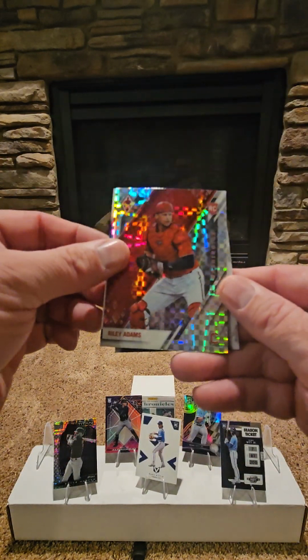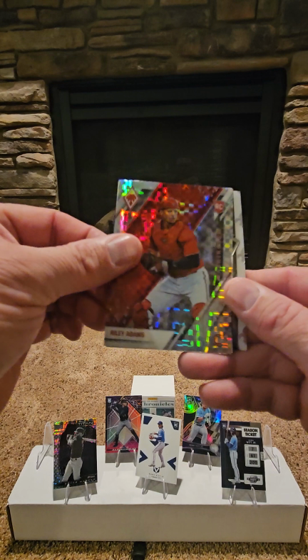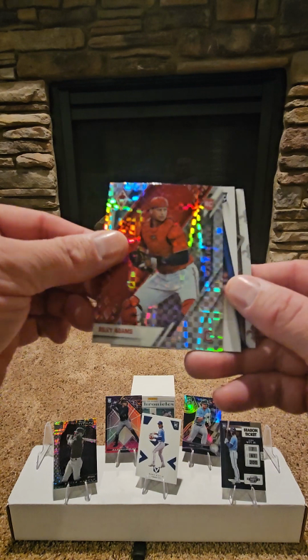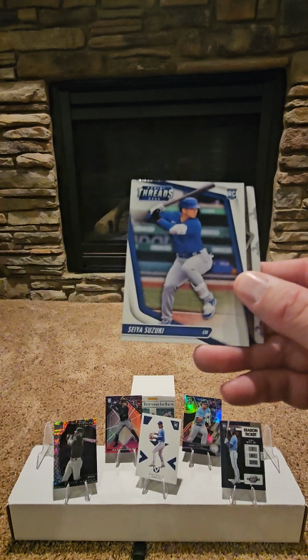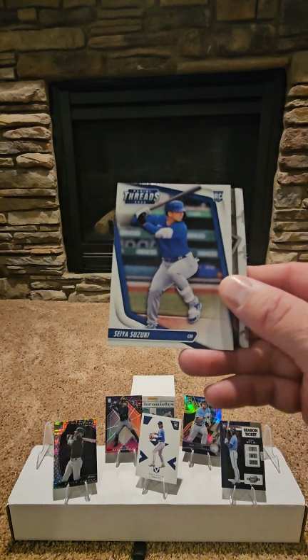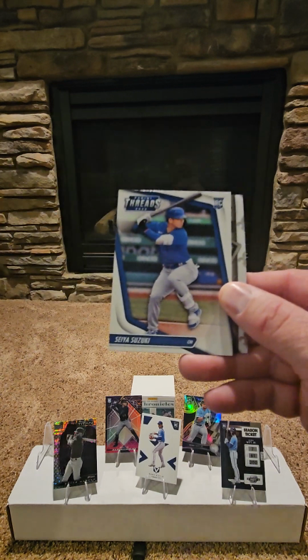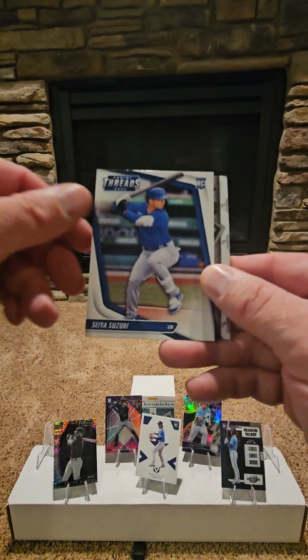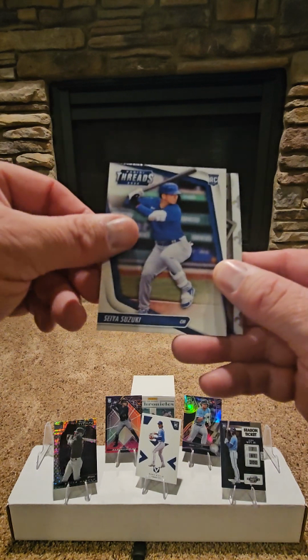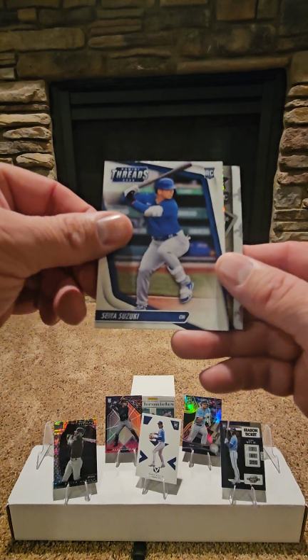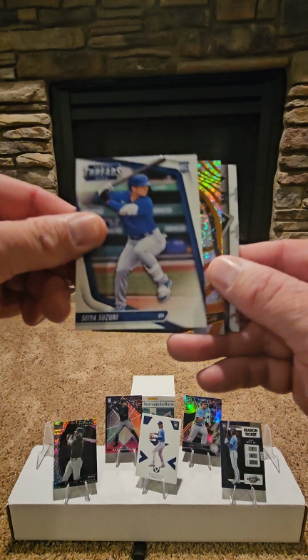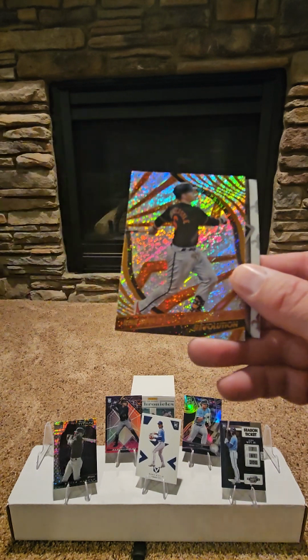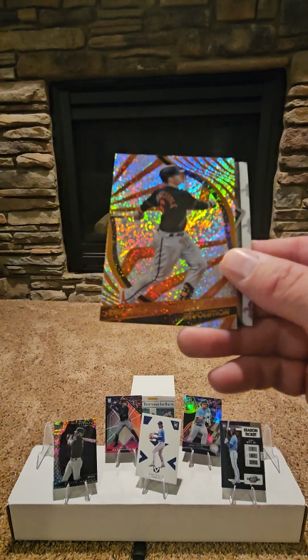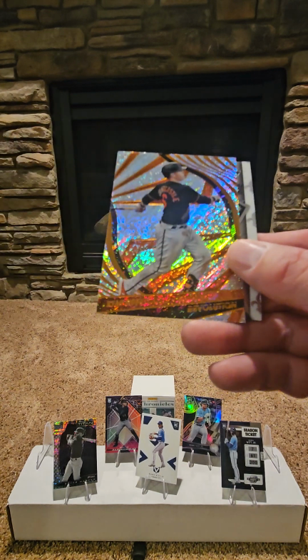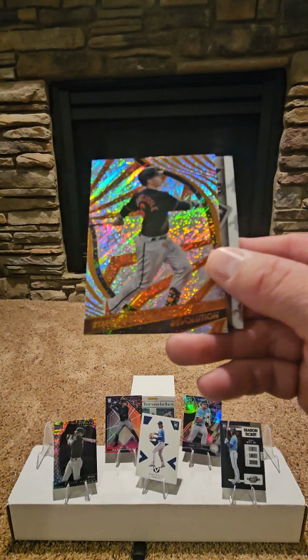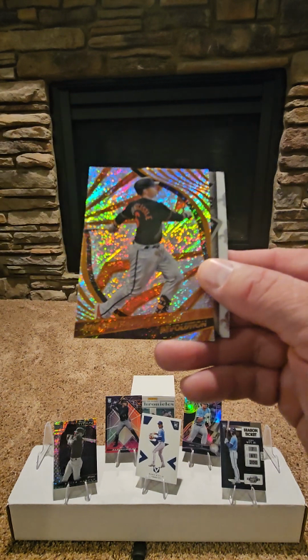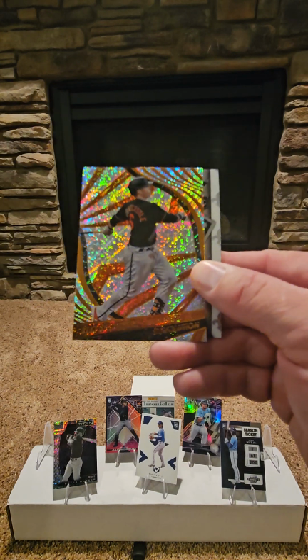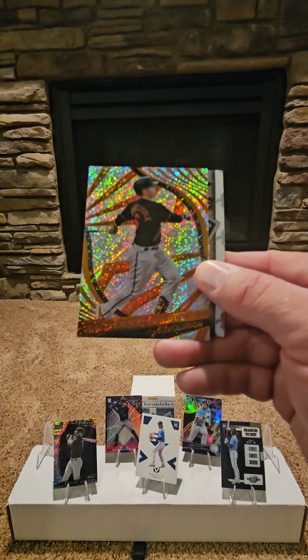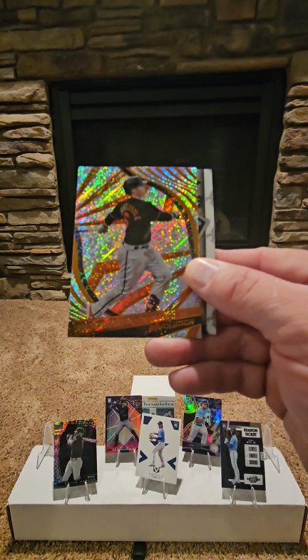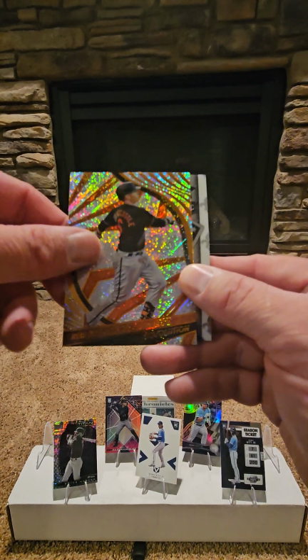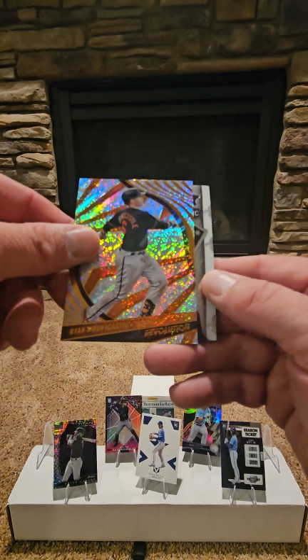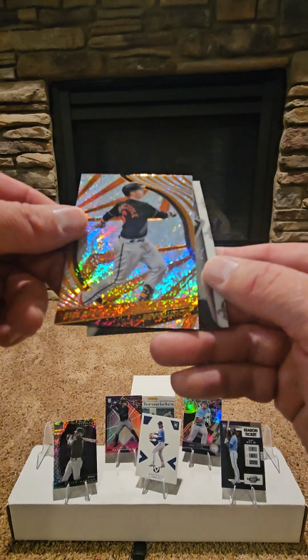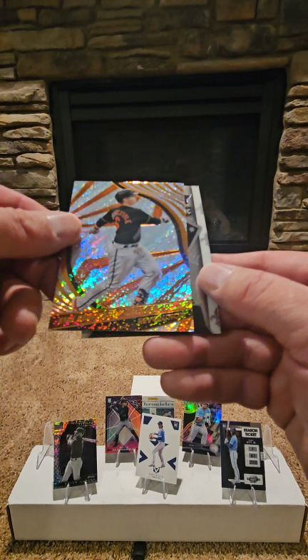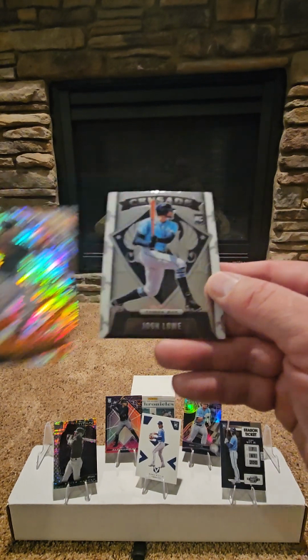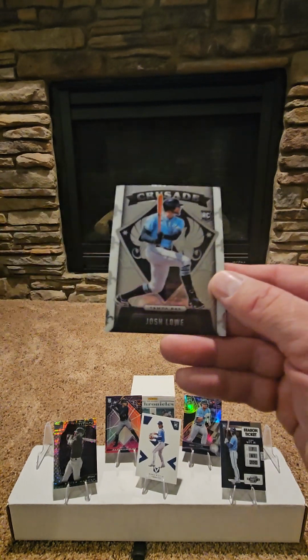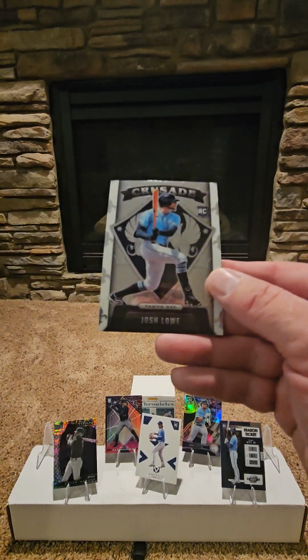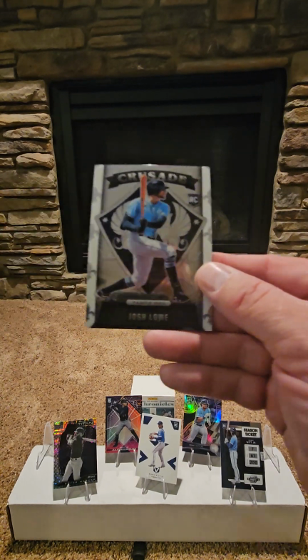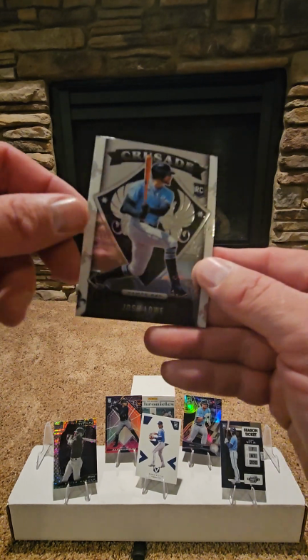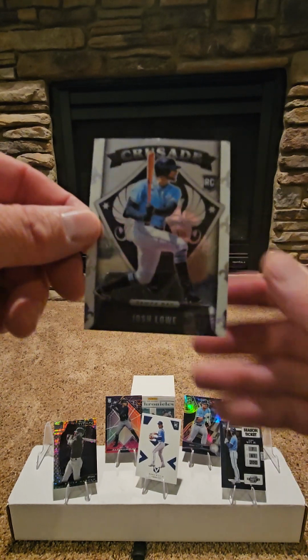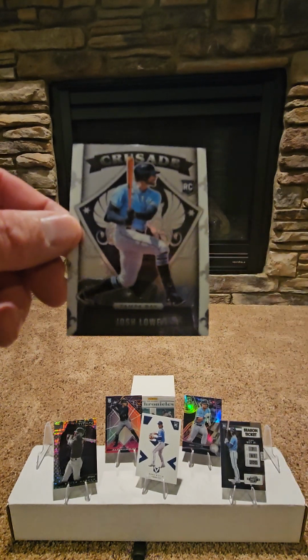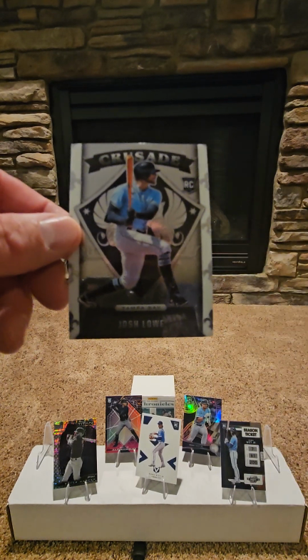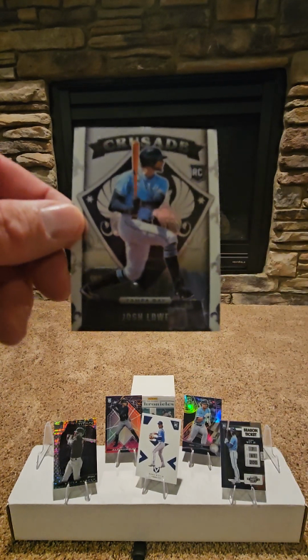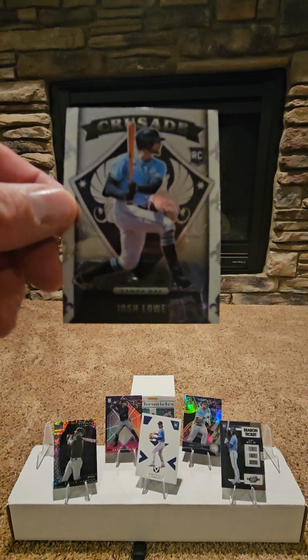Two more packs. Riley Adams Rookie. Seiya Suzuki. We've got a Ryan Mountcastle Revolutions. And a Josh Lowe Crusade.